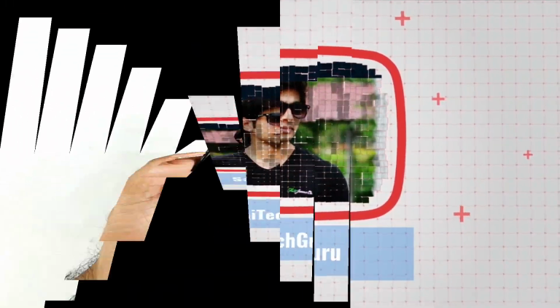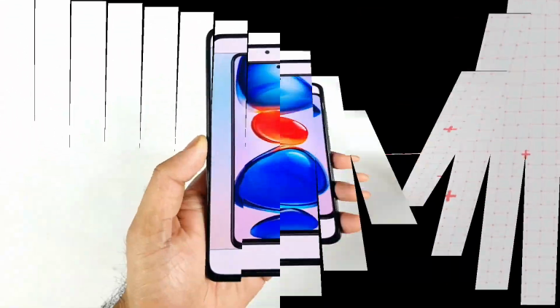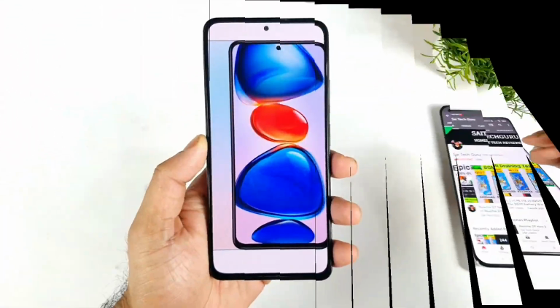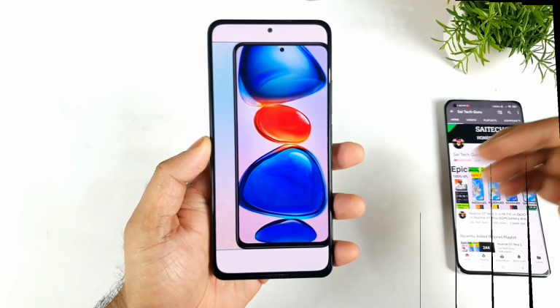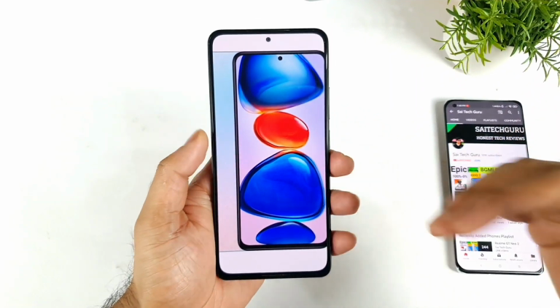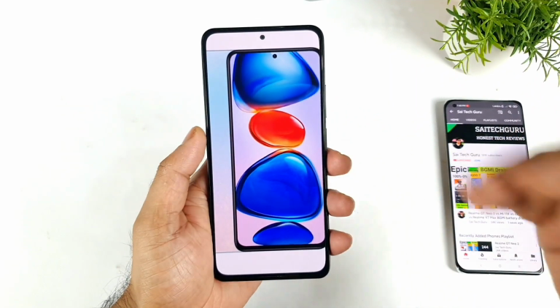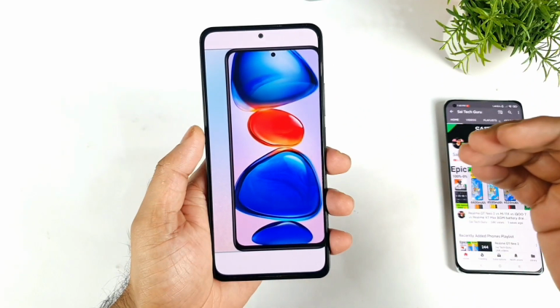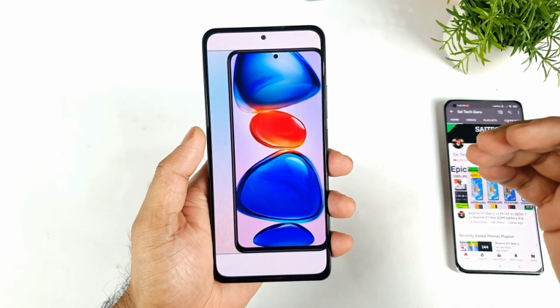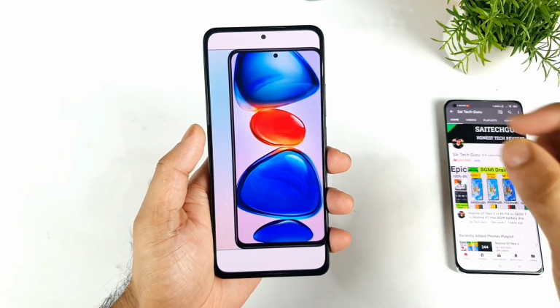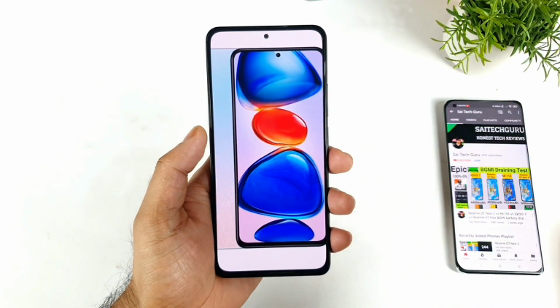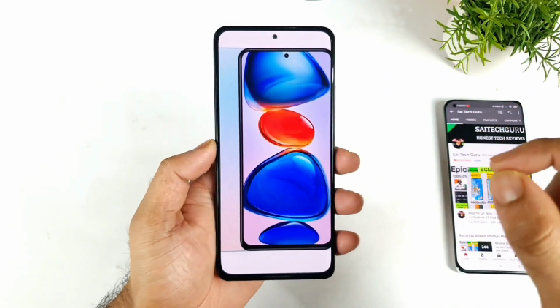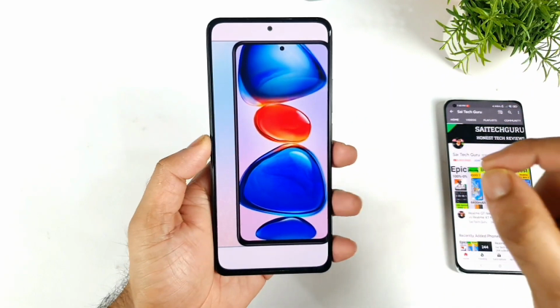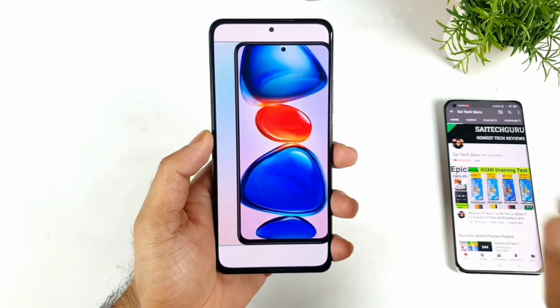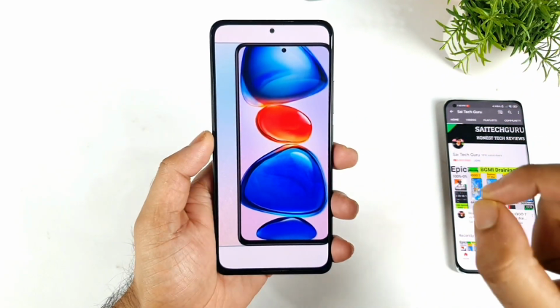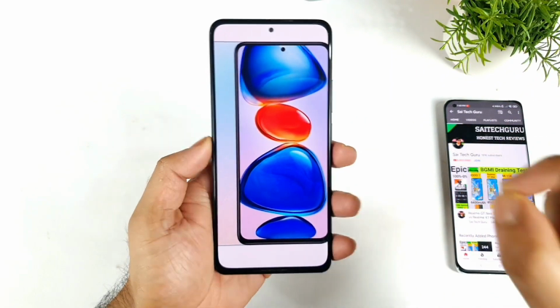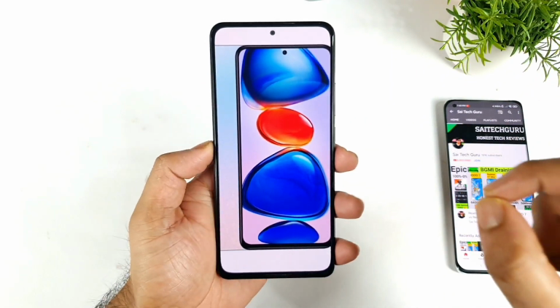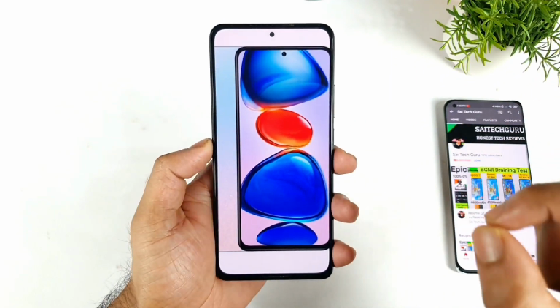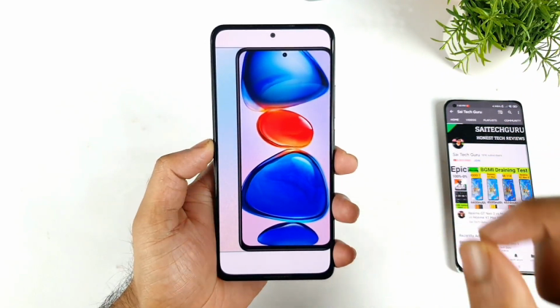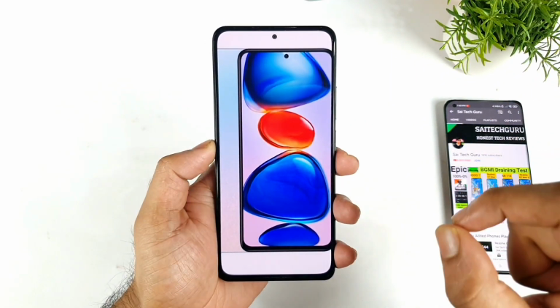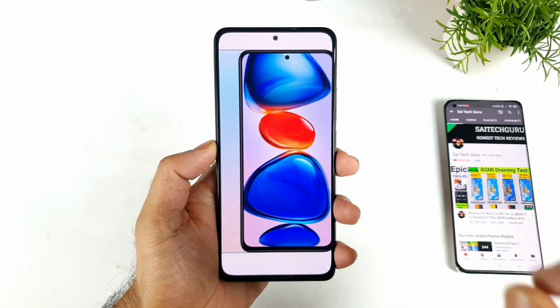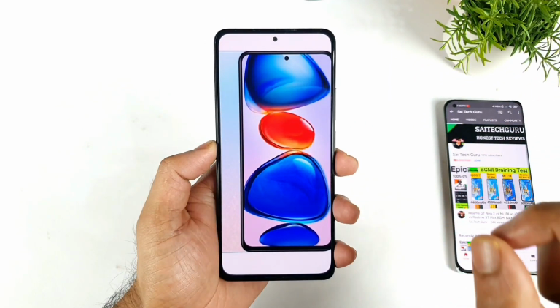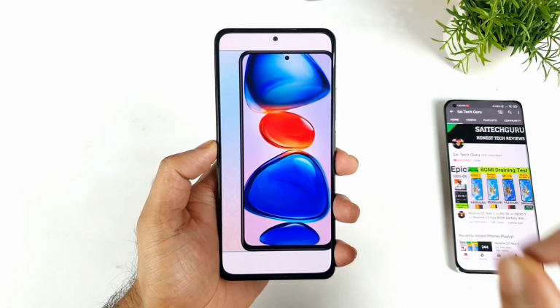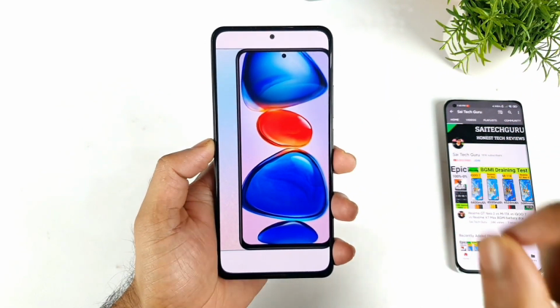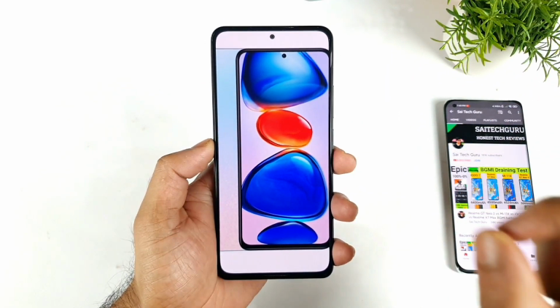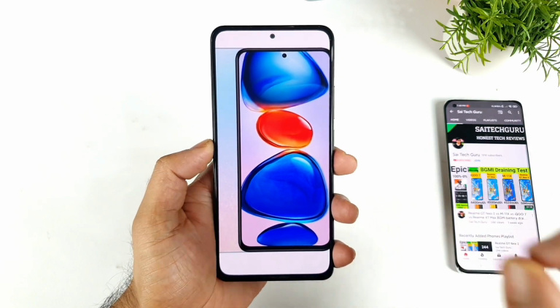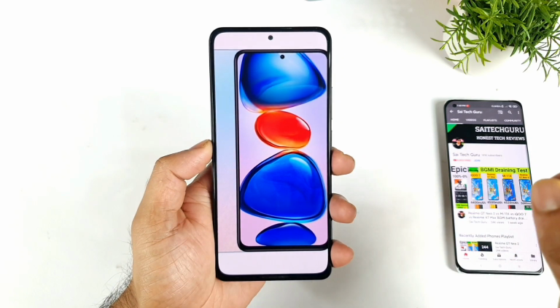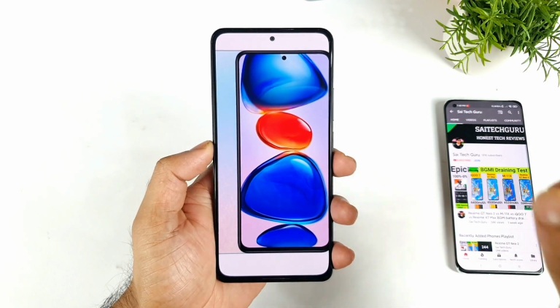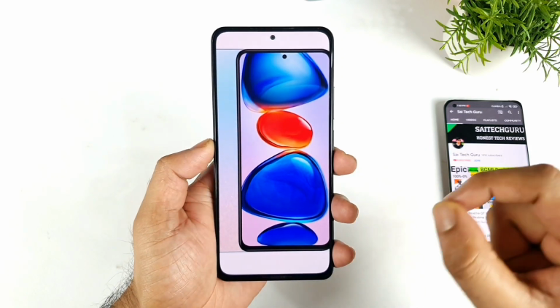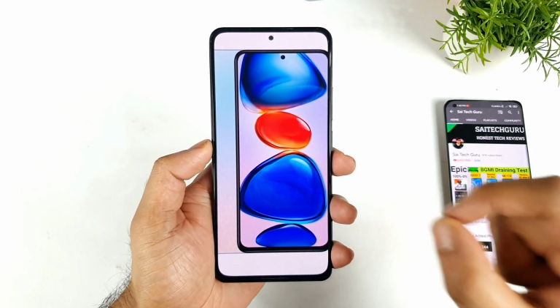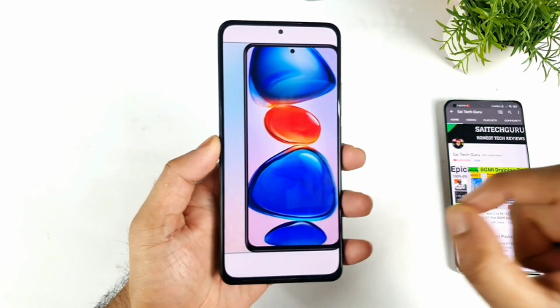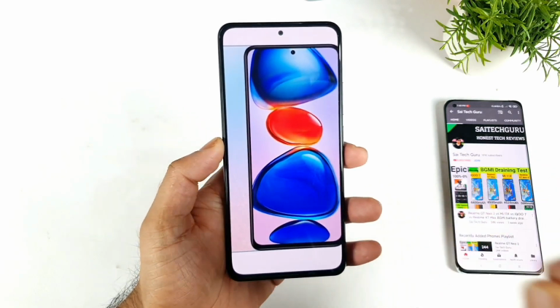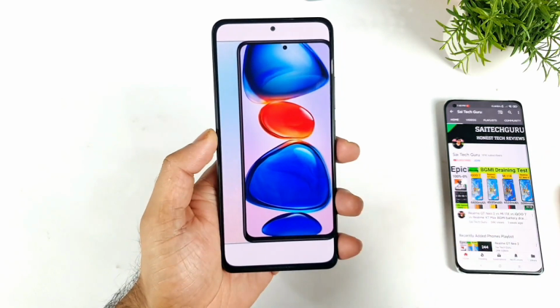Hi friends, welcome back to the channel of SciTekker. In this video I am going to show you what will be the Antutu benchmark score in the Redmi Note 11 Pro and Redmi Note 11 Pro Plus.